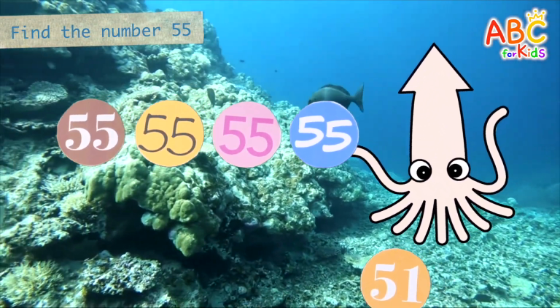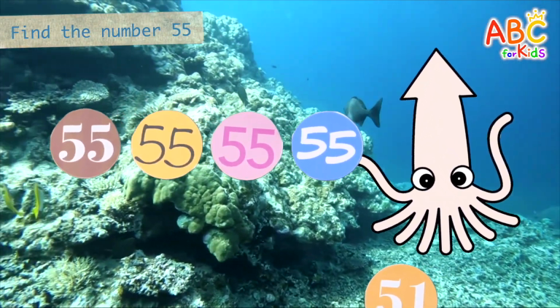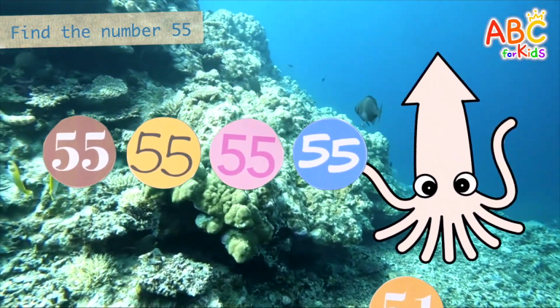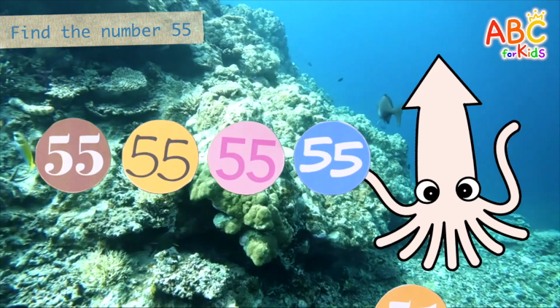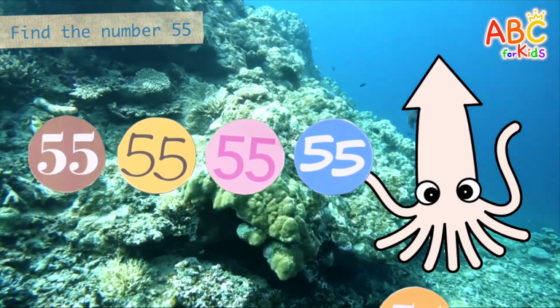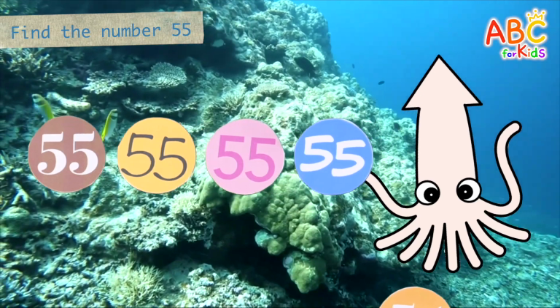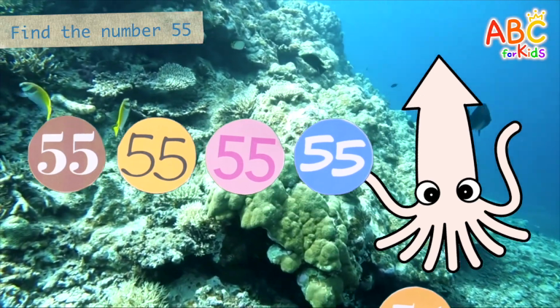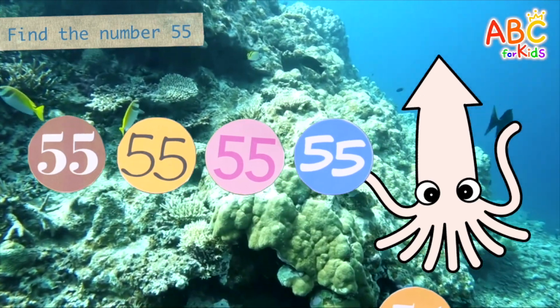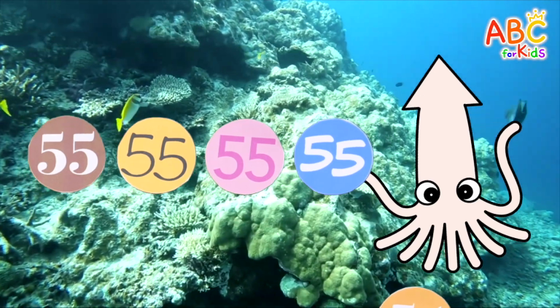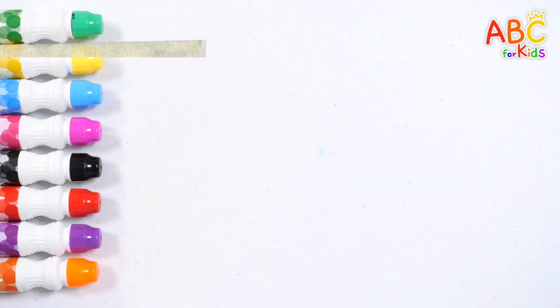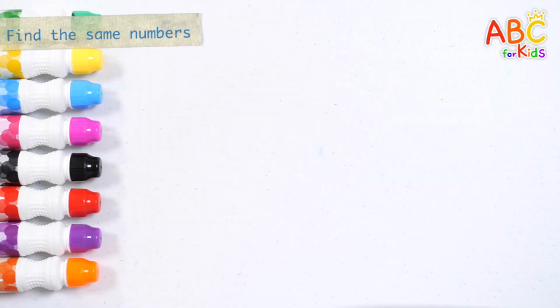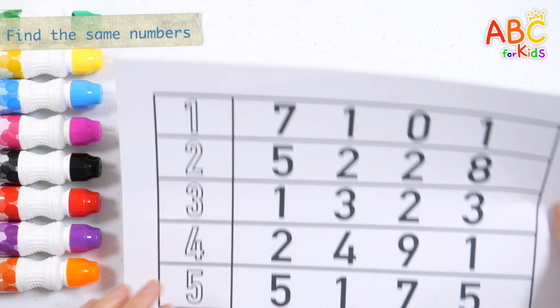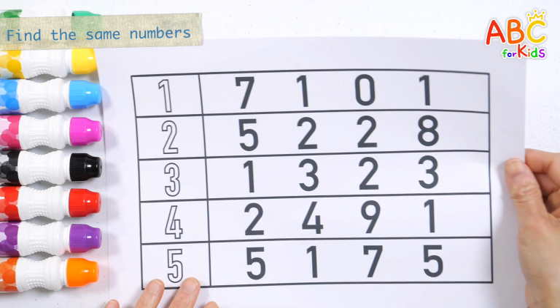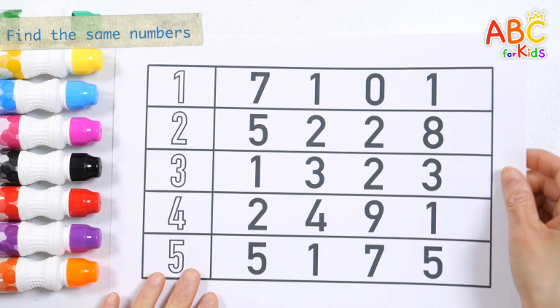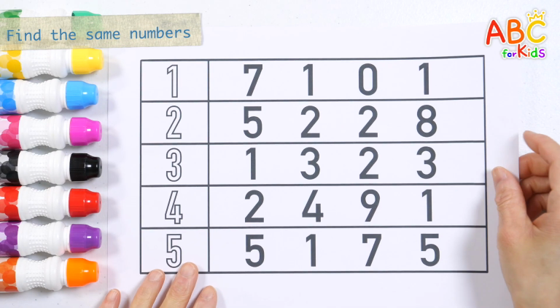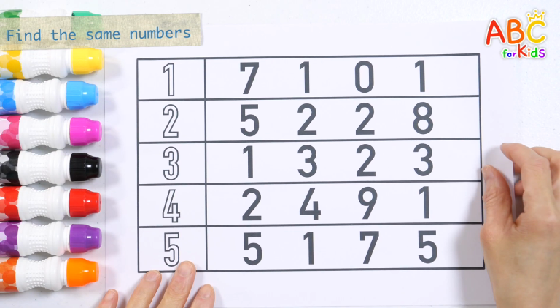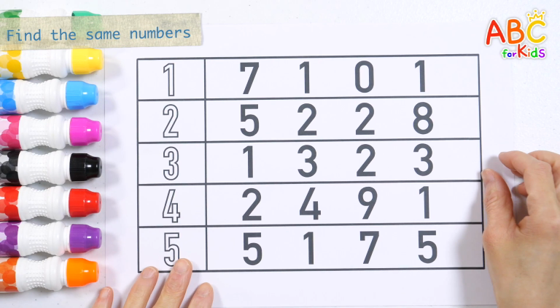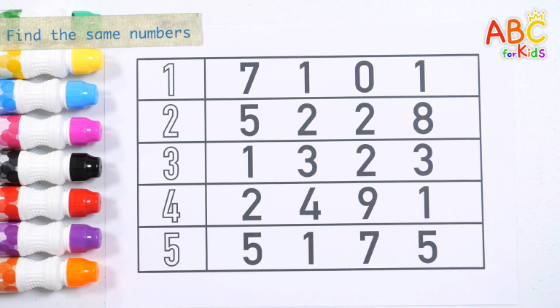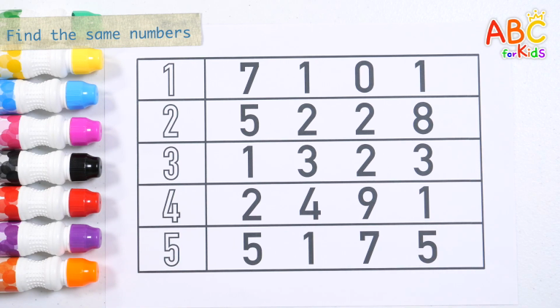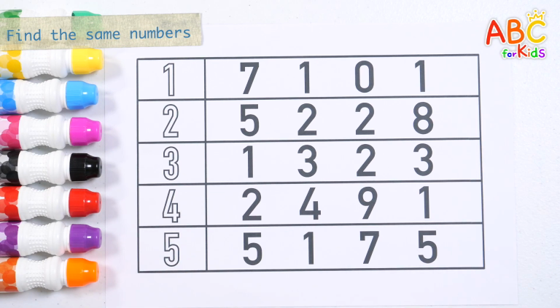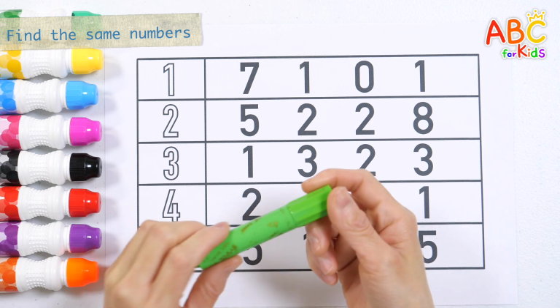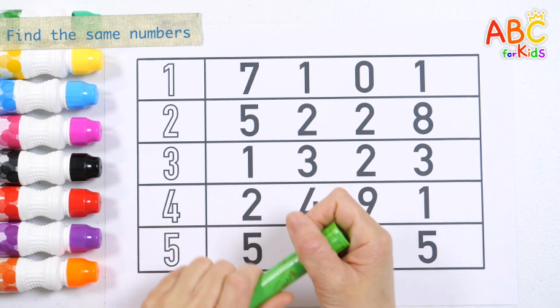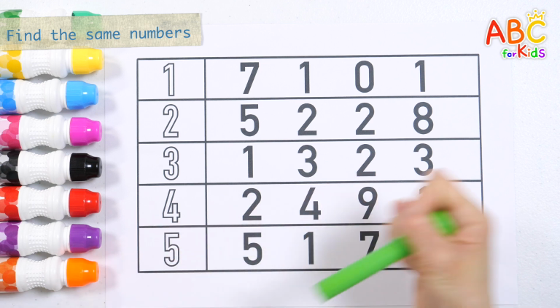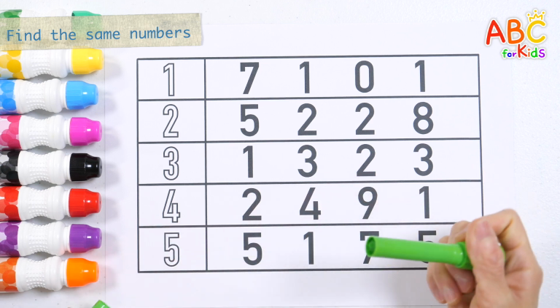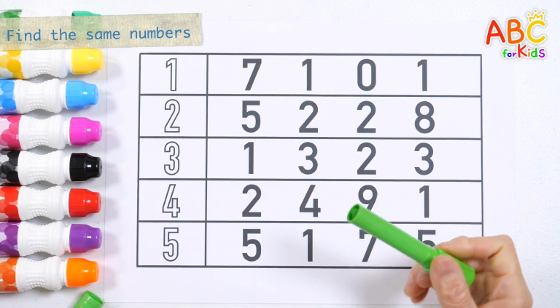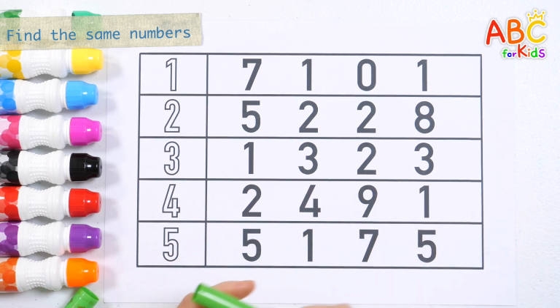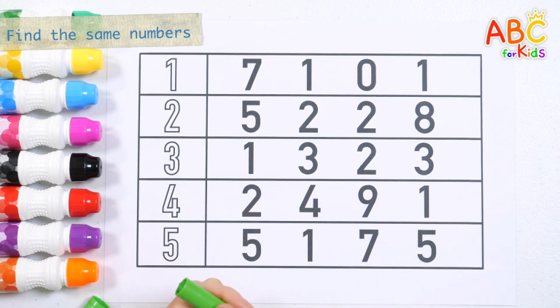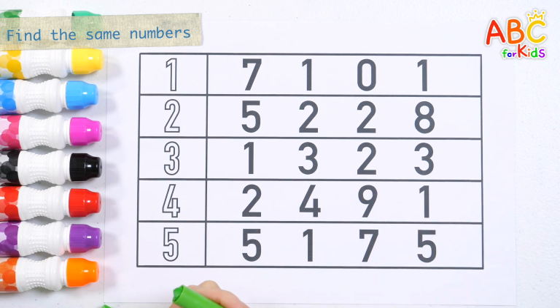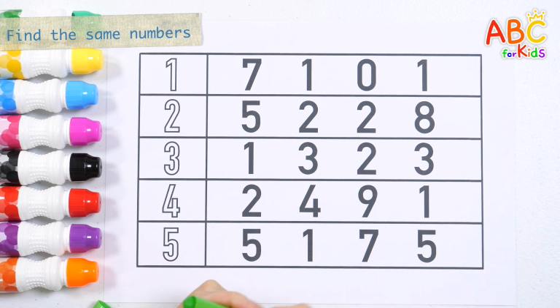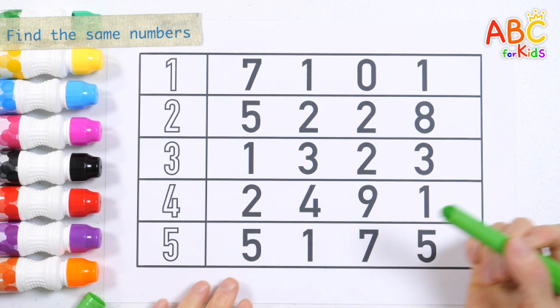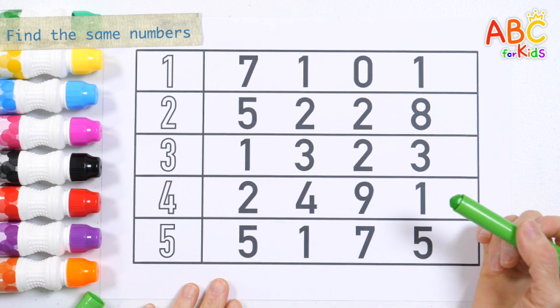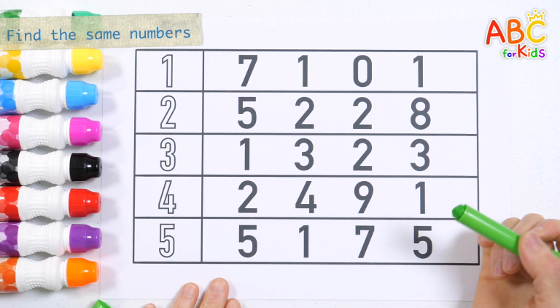55. Let's write the numbers on the left with crayons, then find the same numbers on the right and circle them.